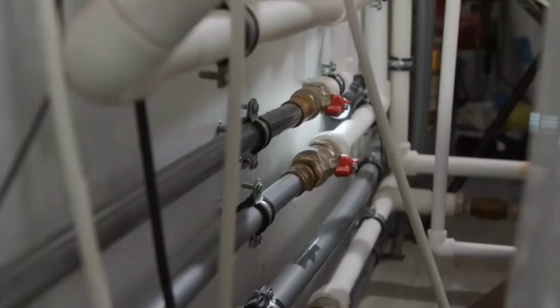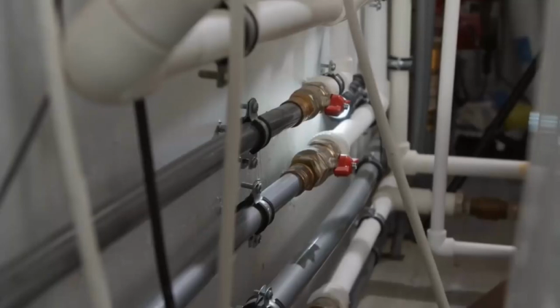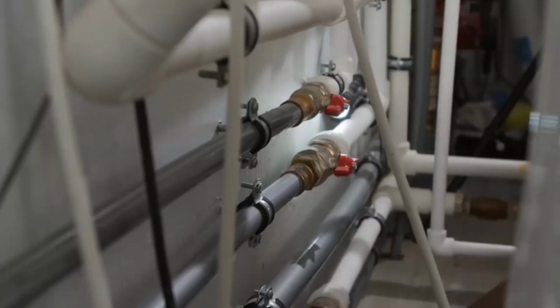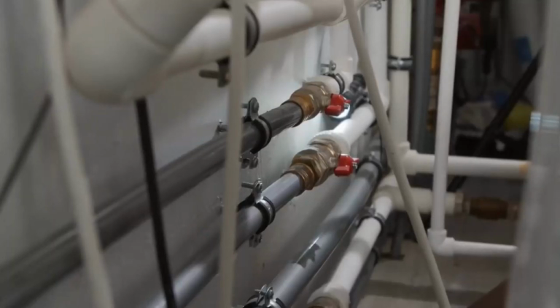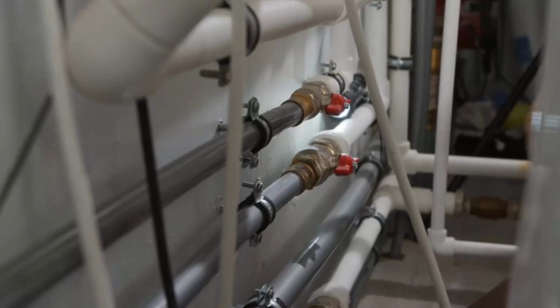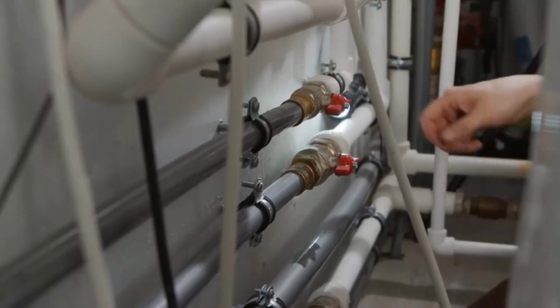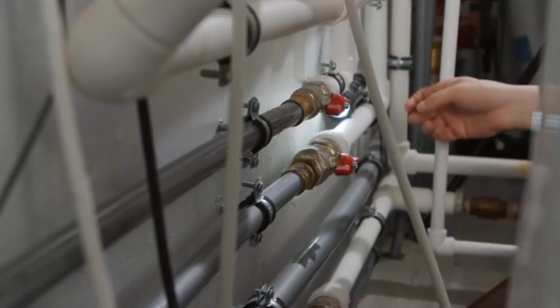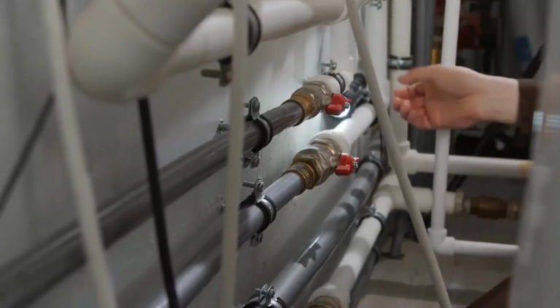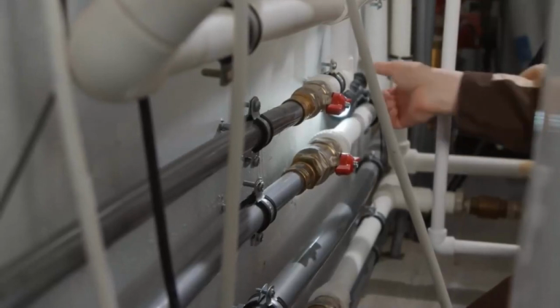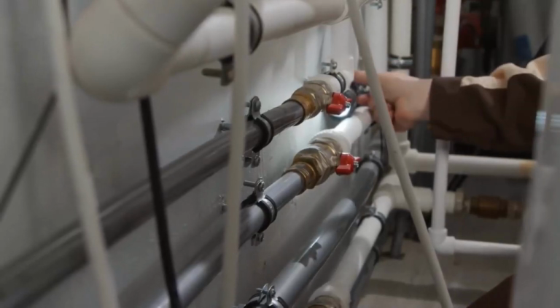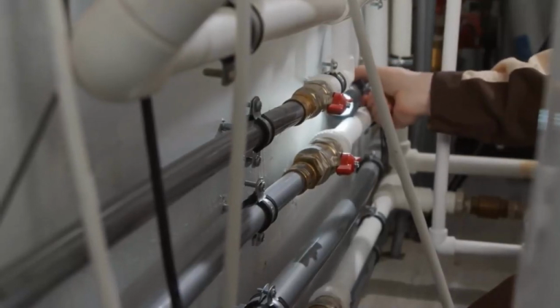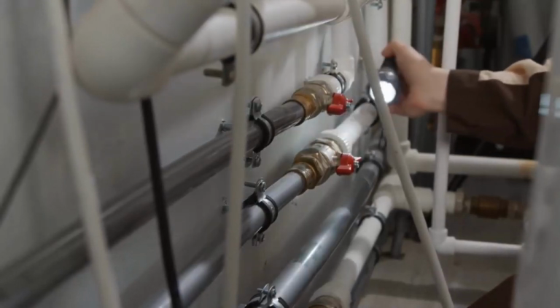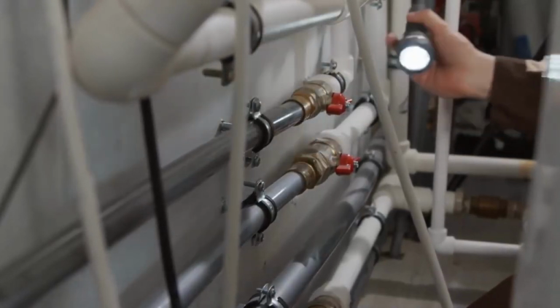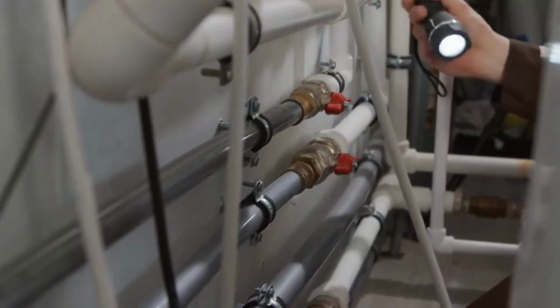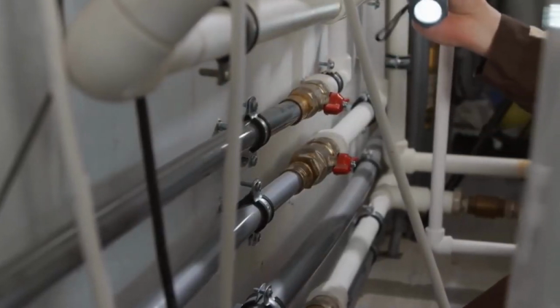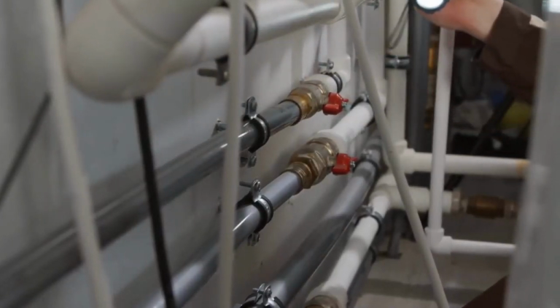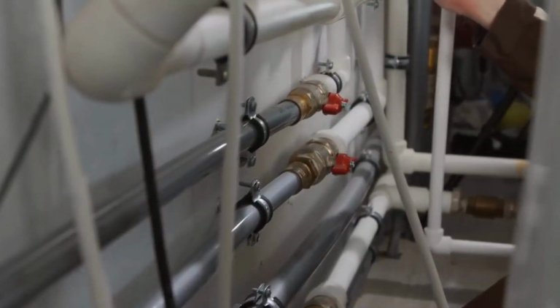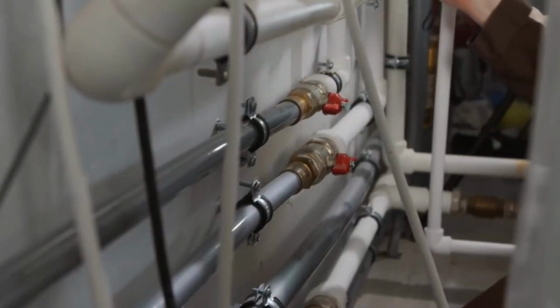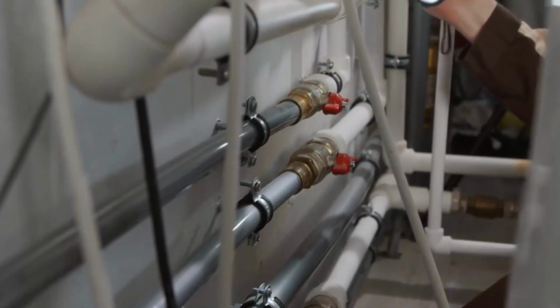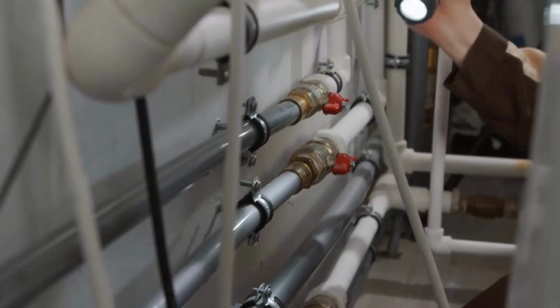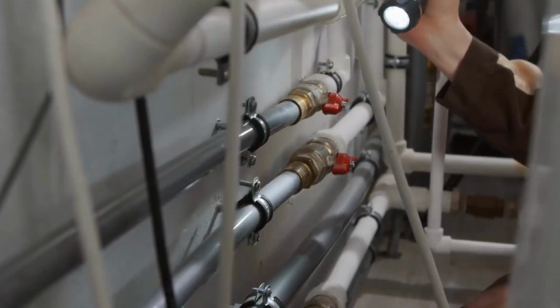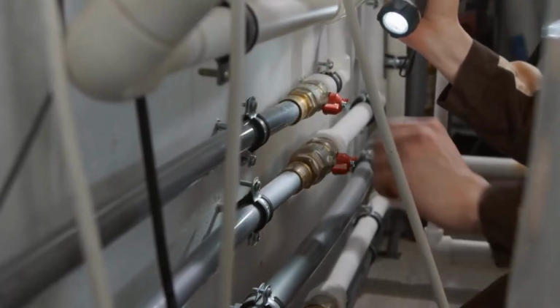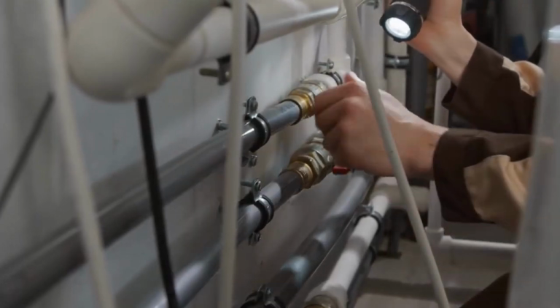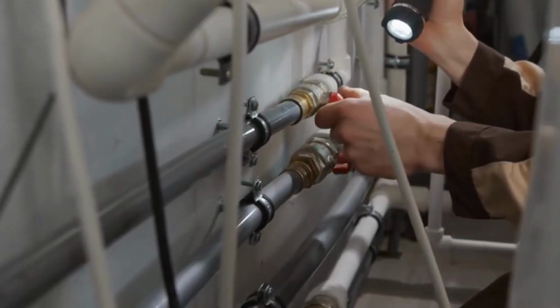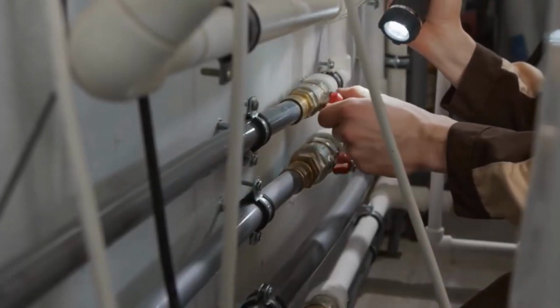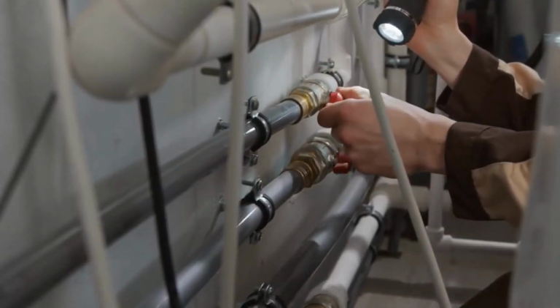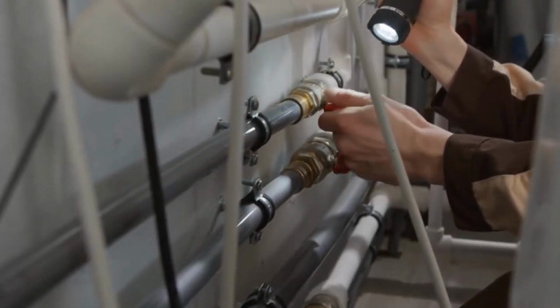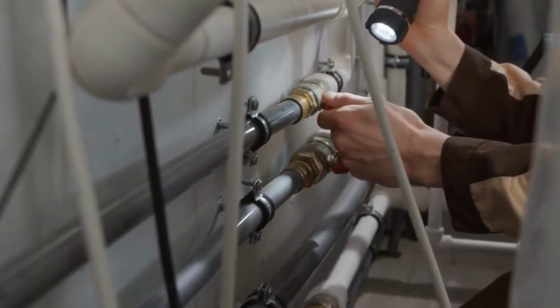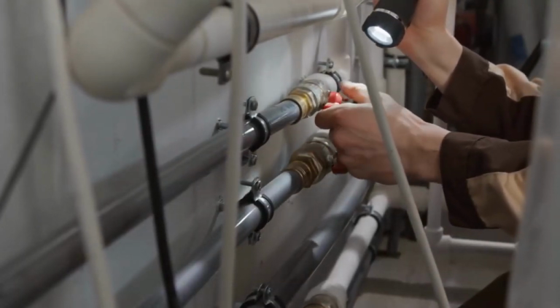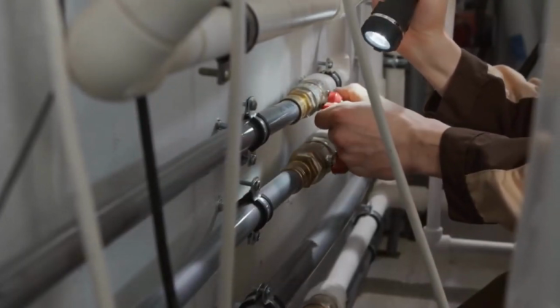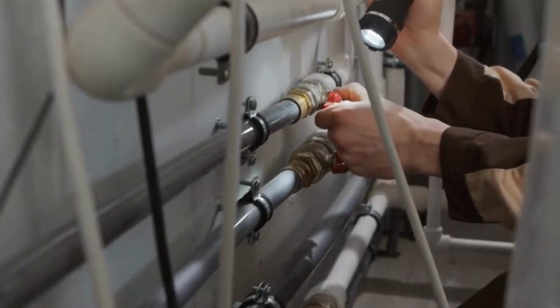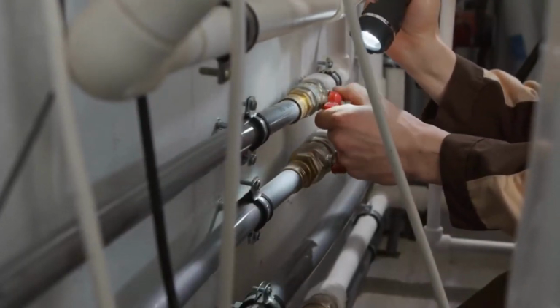The first step is to determine where the frozen pipes are located. Frozen pipes are usually found in areas of your home that are unheated, such as basements, garages, and crawl spaces.